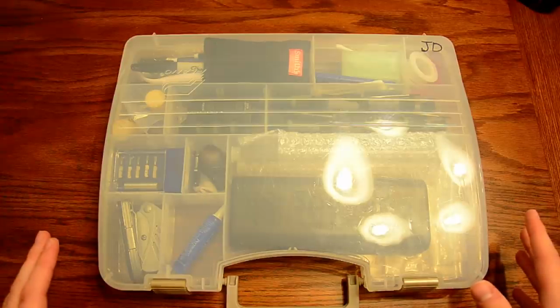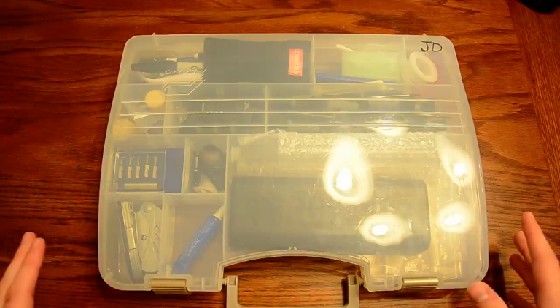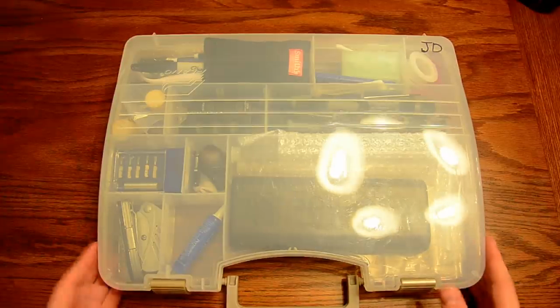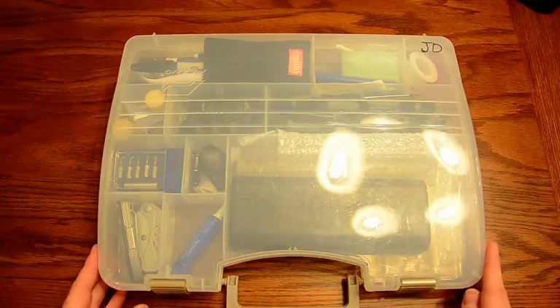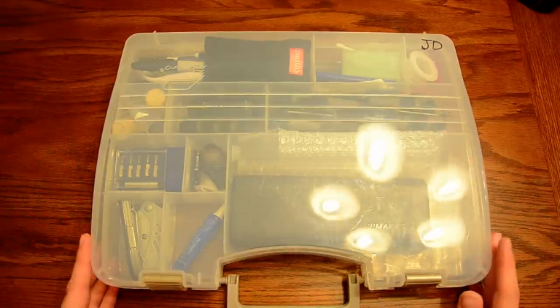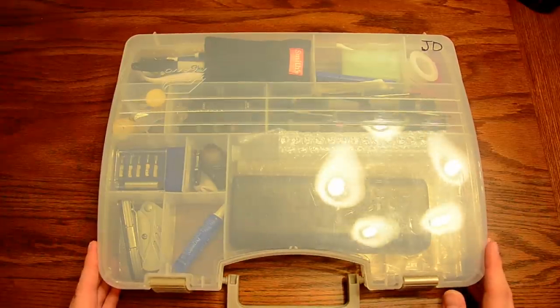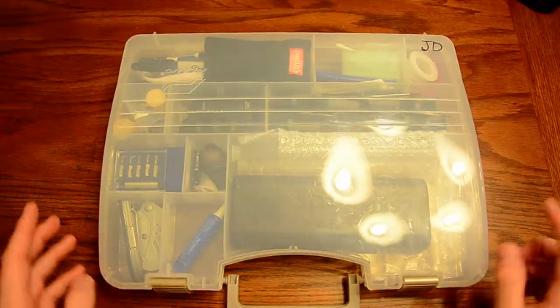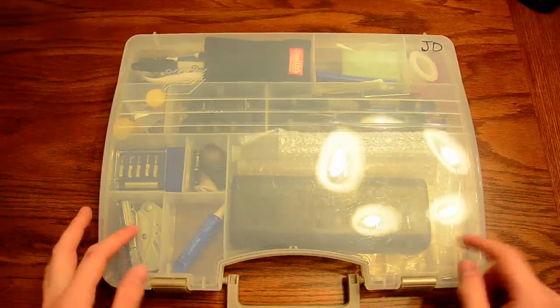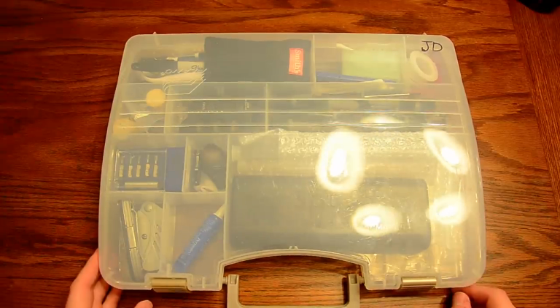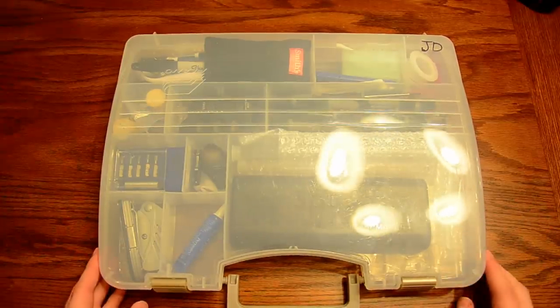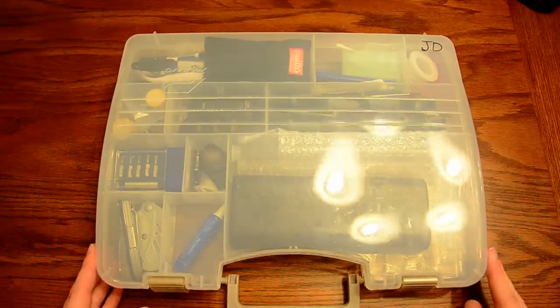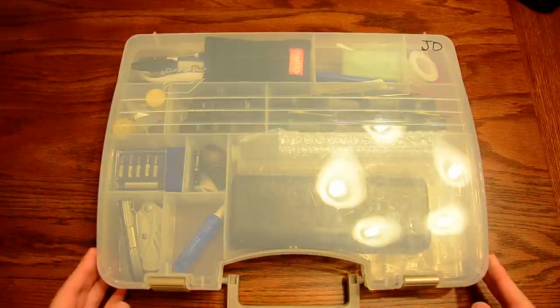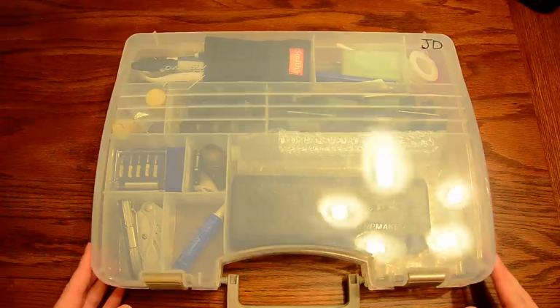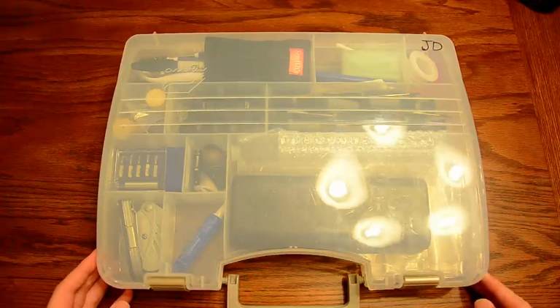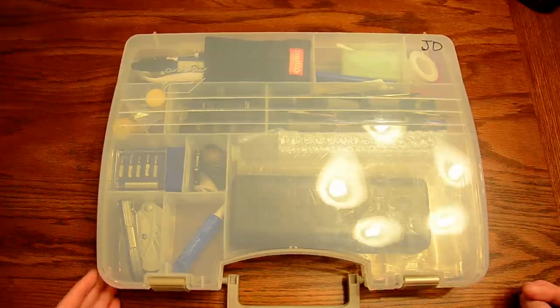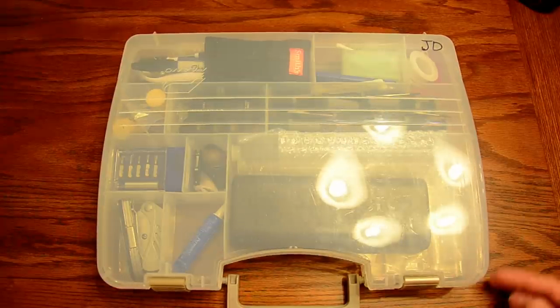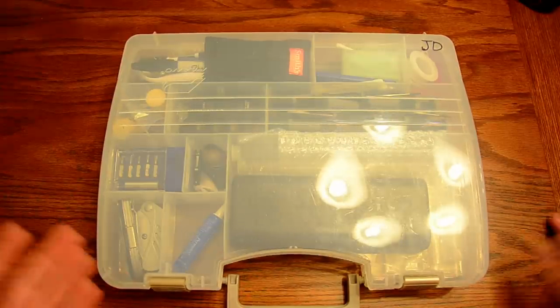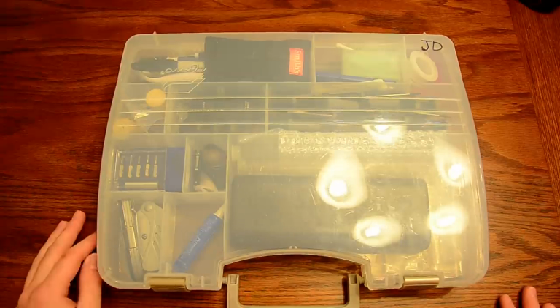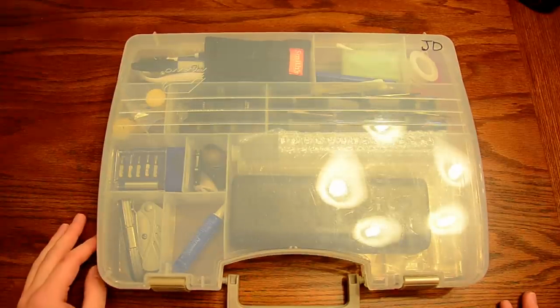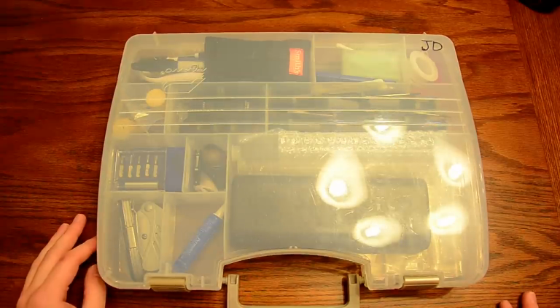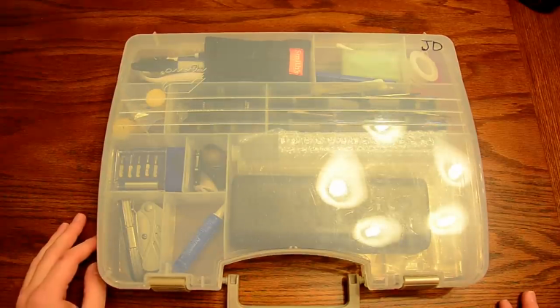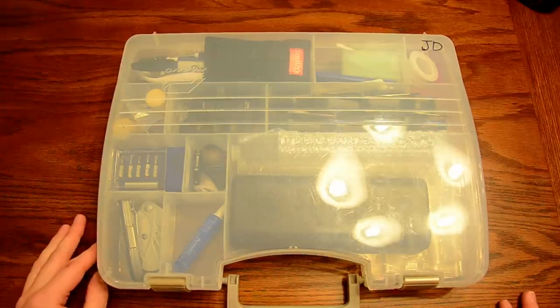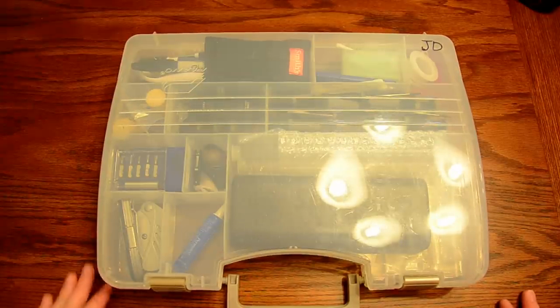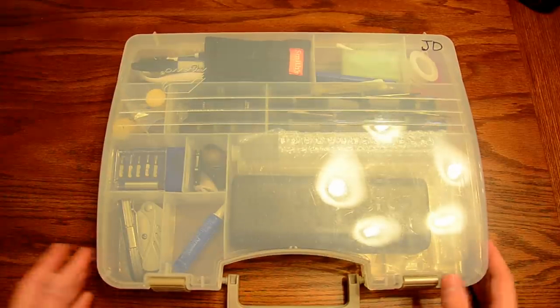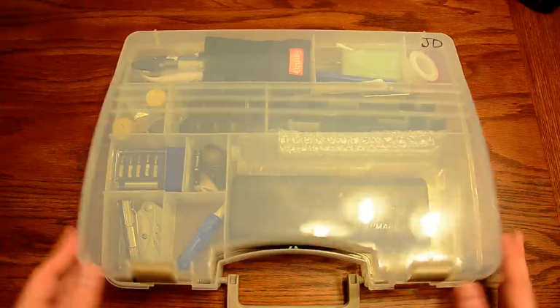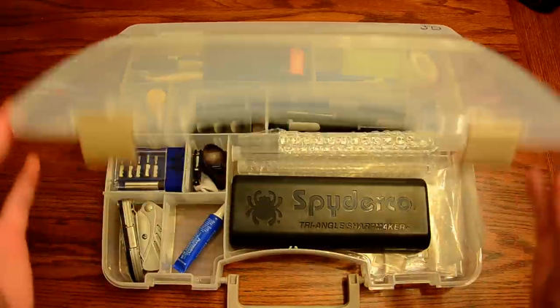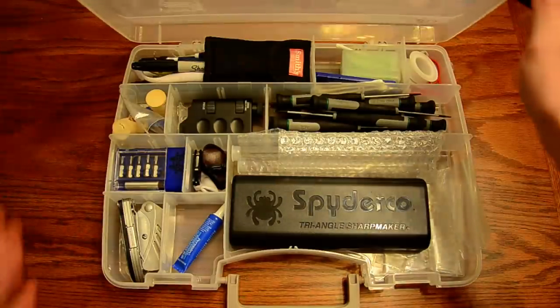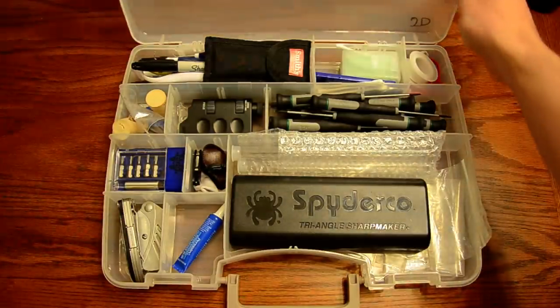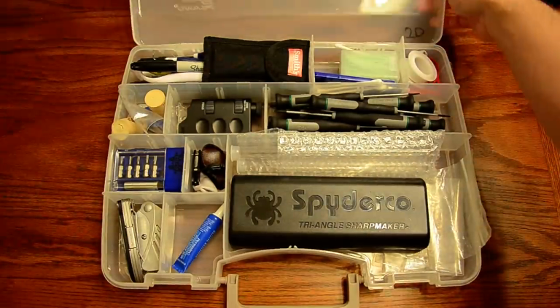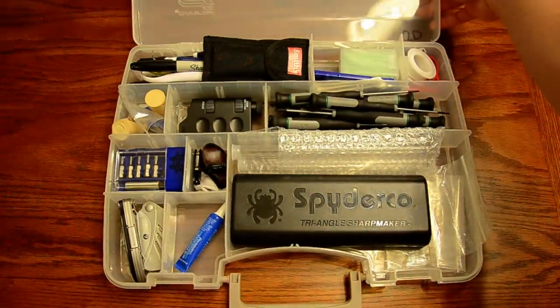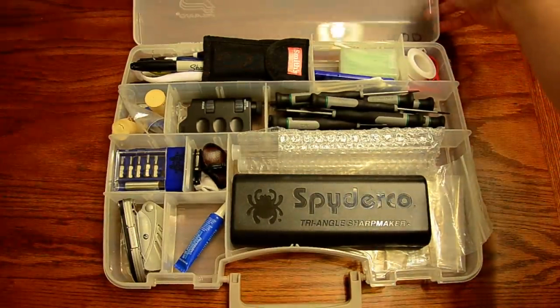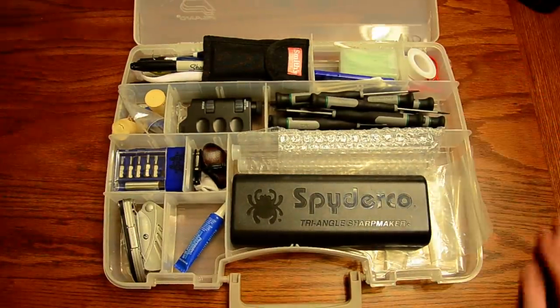If you have a lot of tools you use to maintain your knives, I would definitely suggest getting one of these and stocking it up so that you don't have tools laying everywhere and have to go hunt for them. So I'll just open it up and go through what I carry in here.